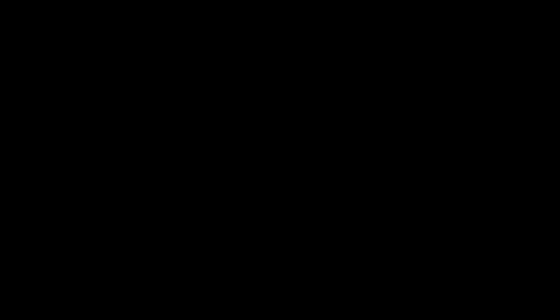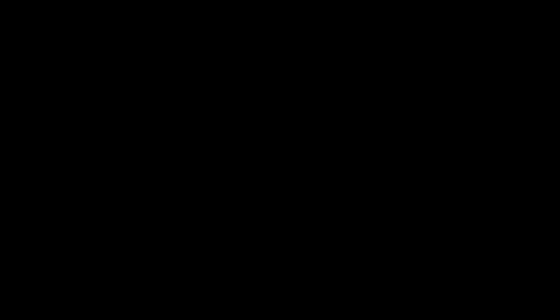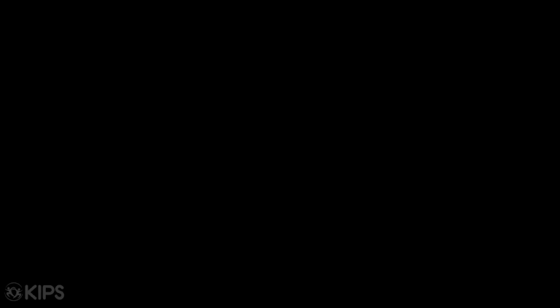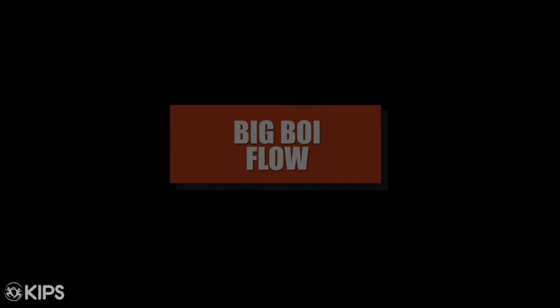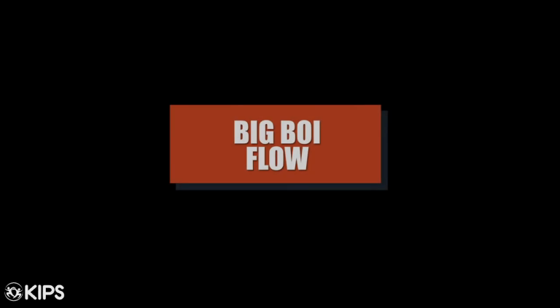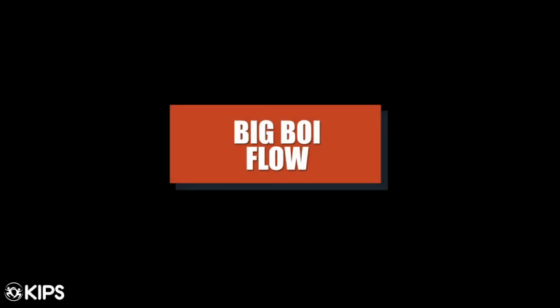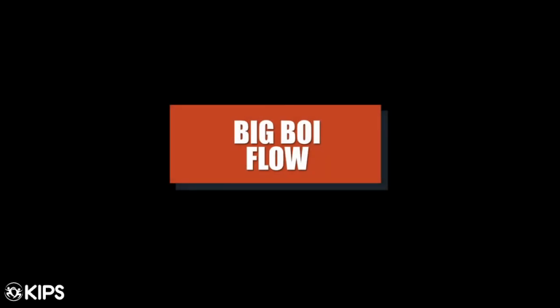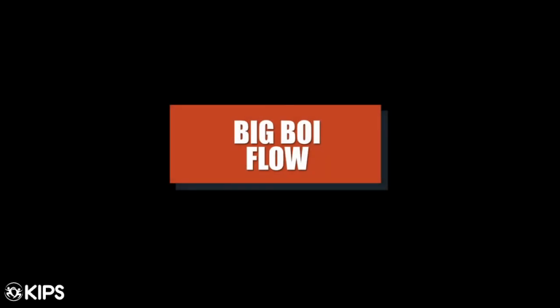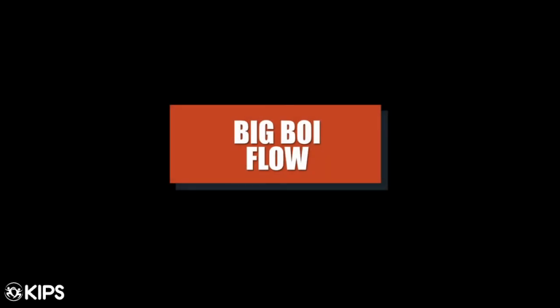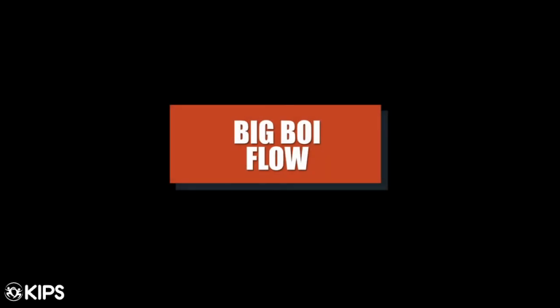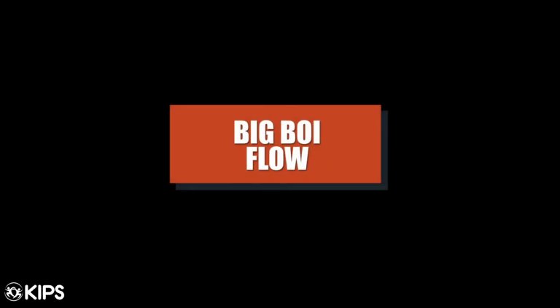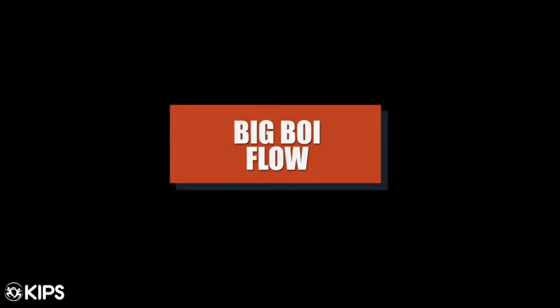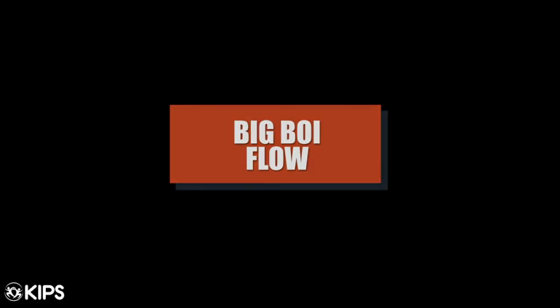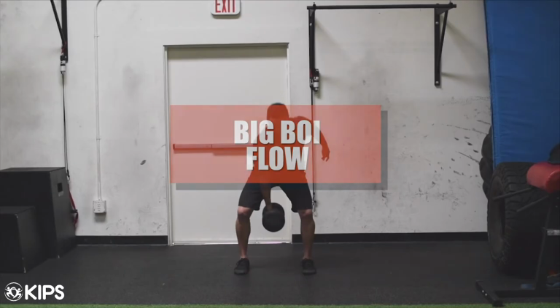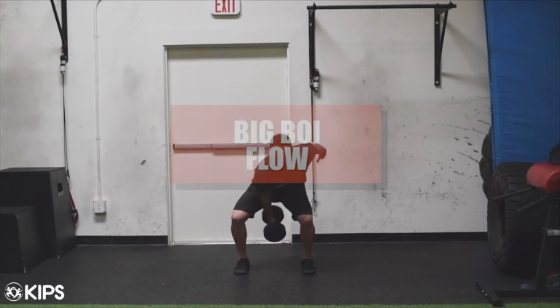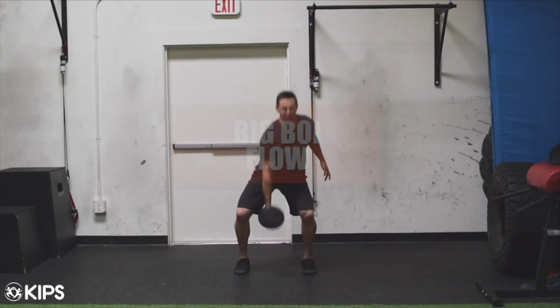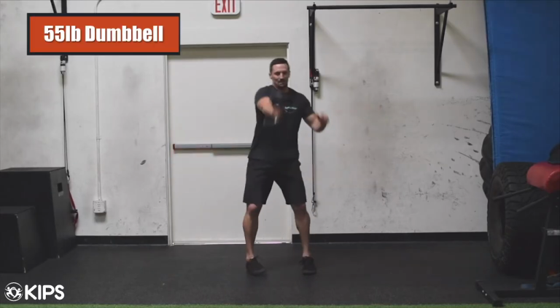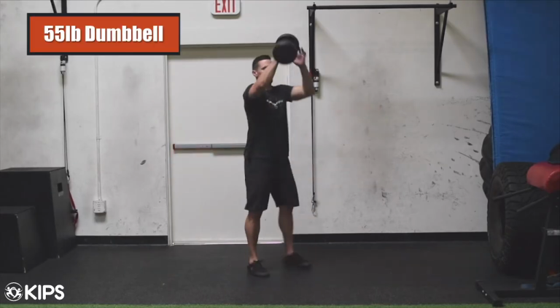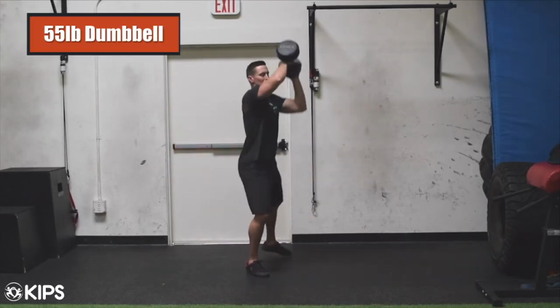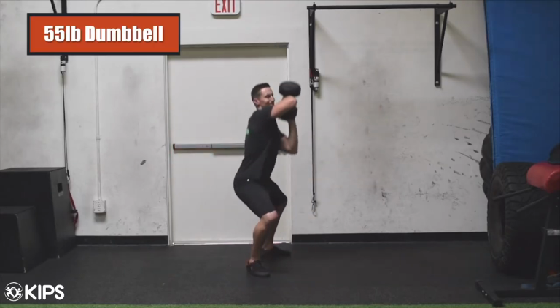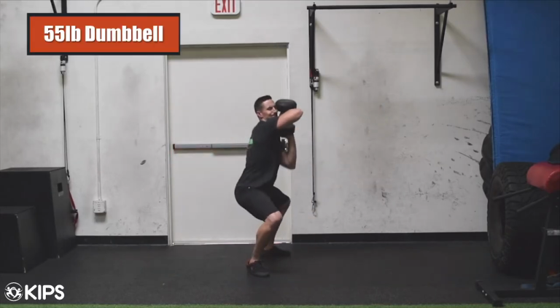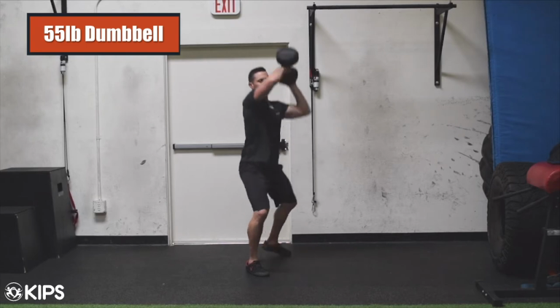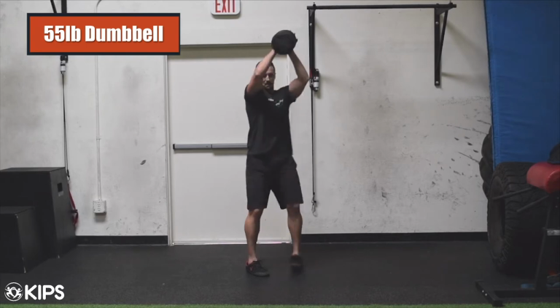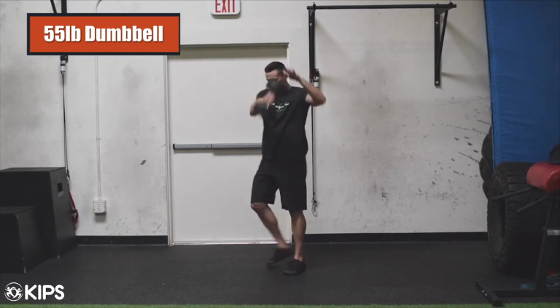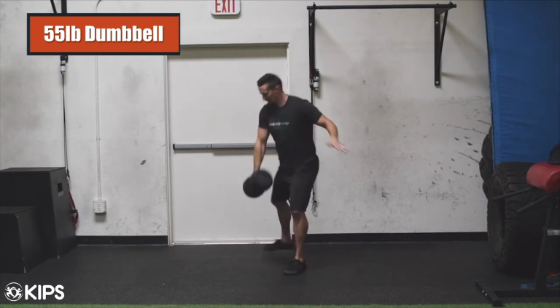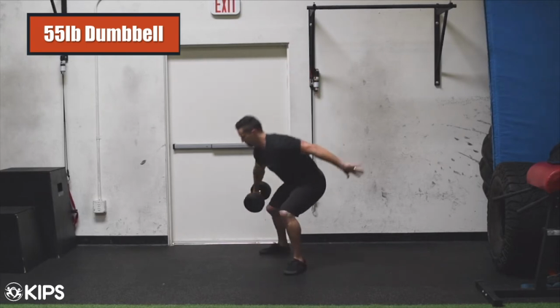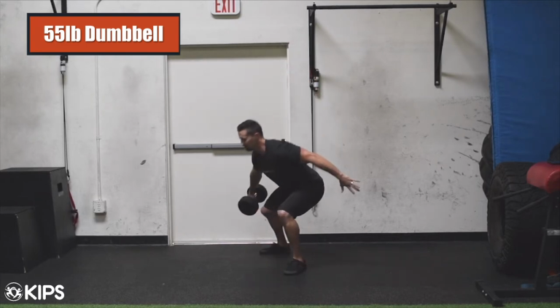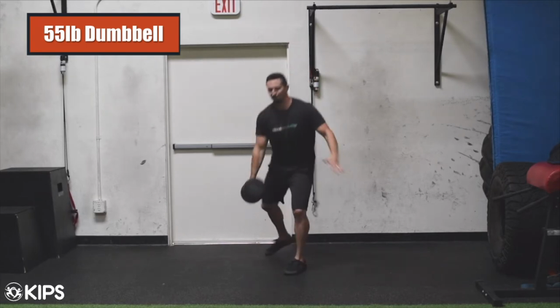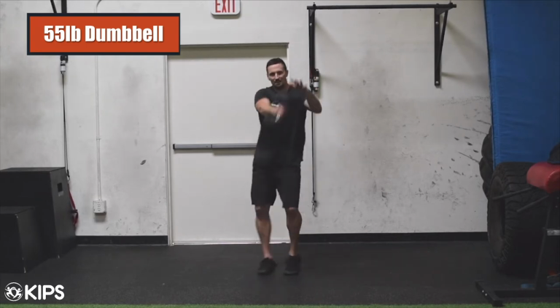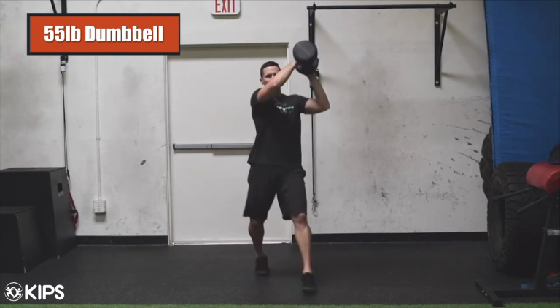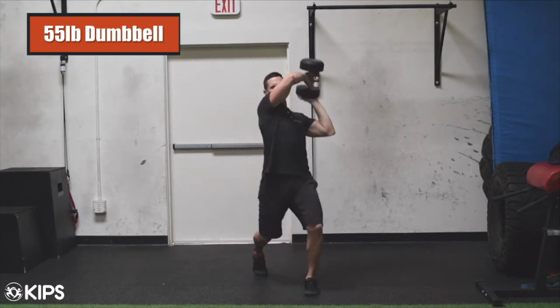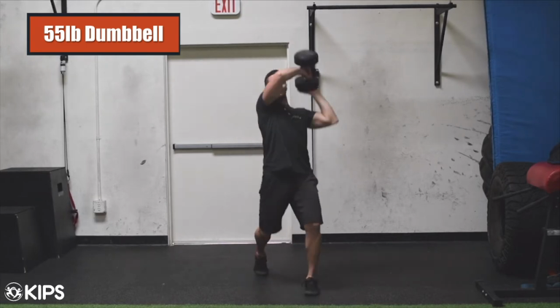Loaded flow number five: the big boy dumbbell flow. My flow partner Sean Corkery is a big boy, meaning he's strong — really, really strong.